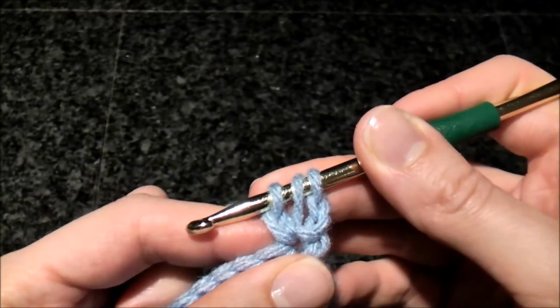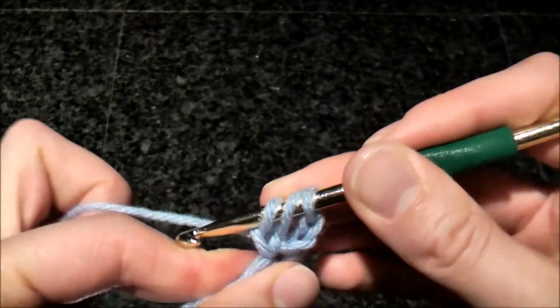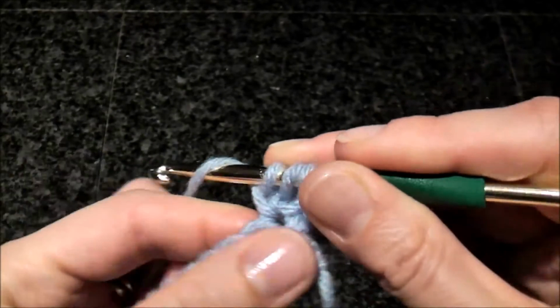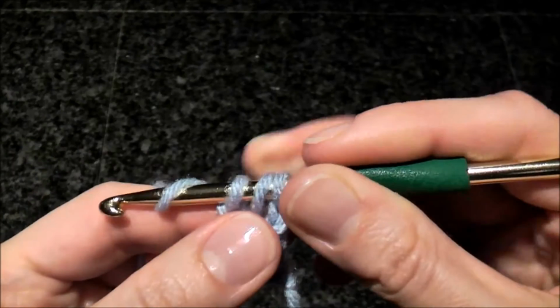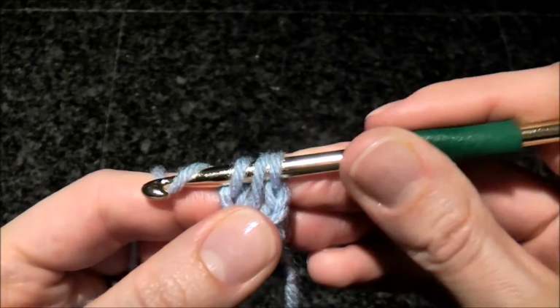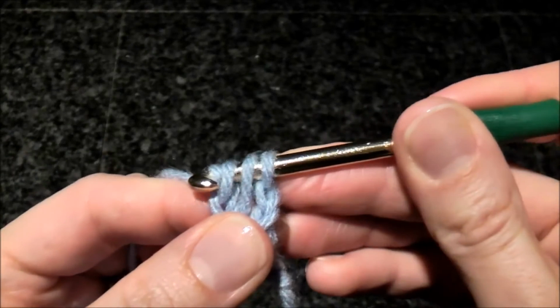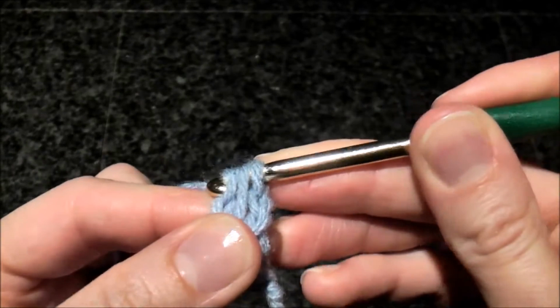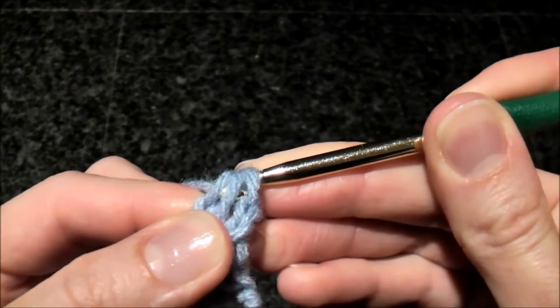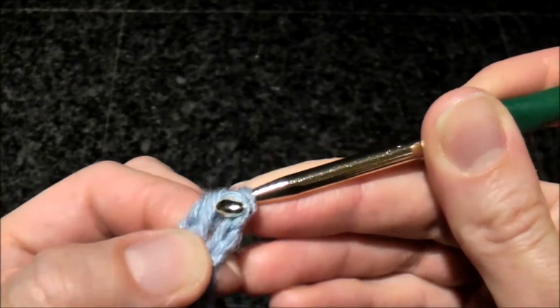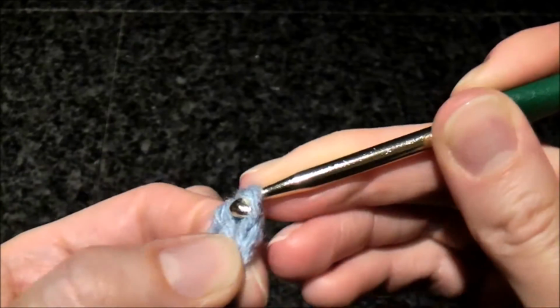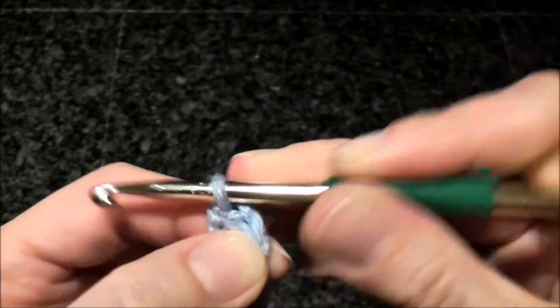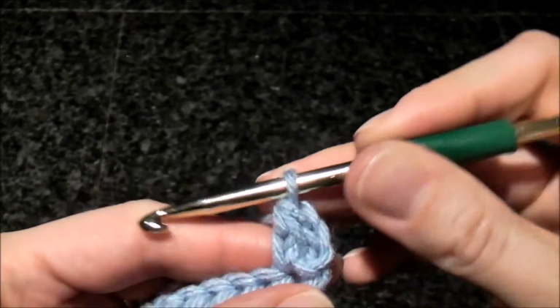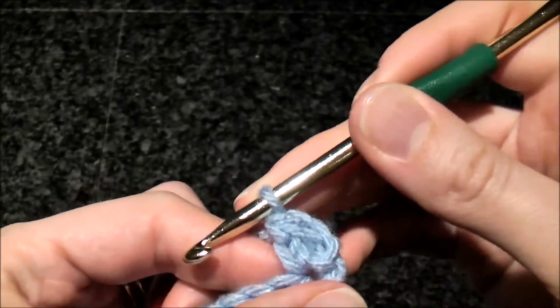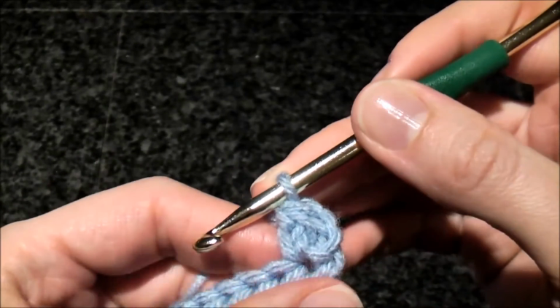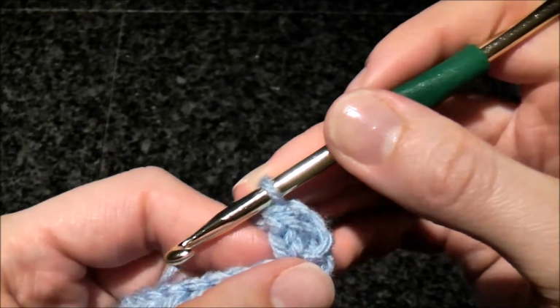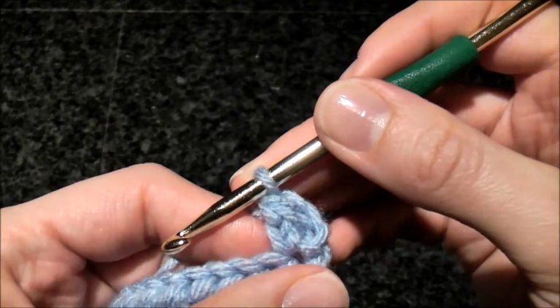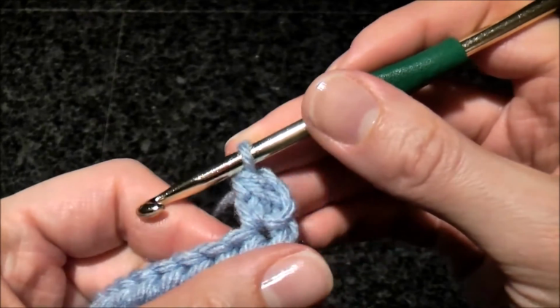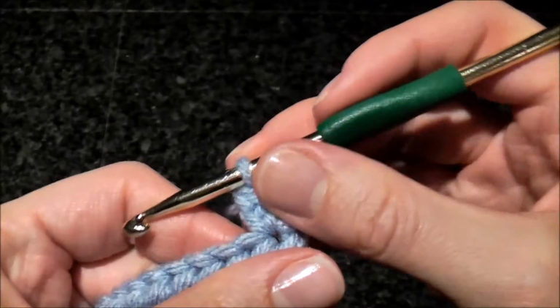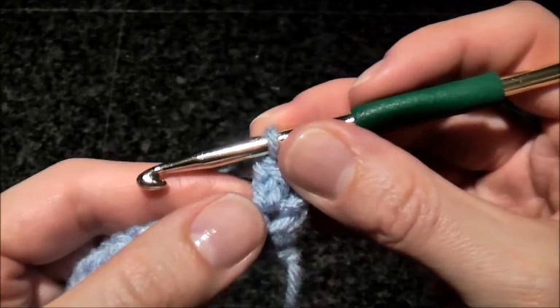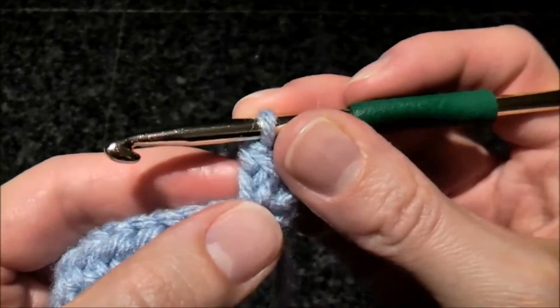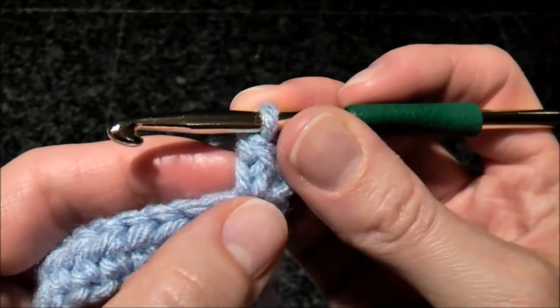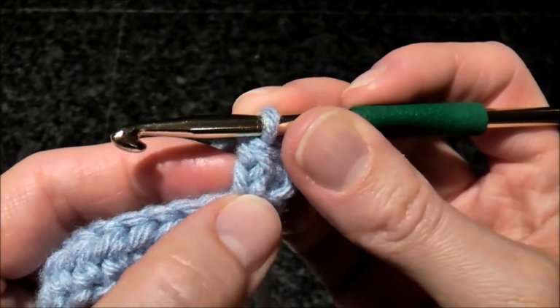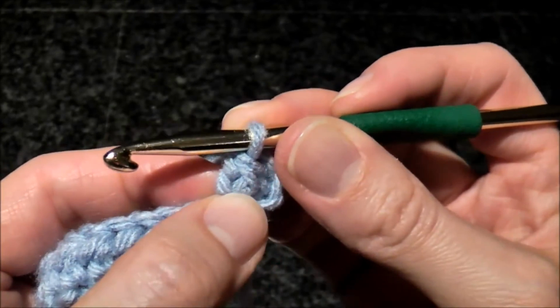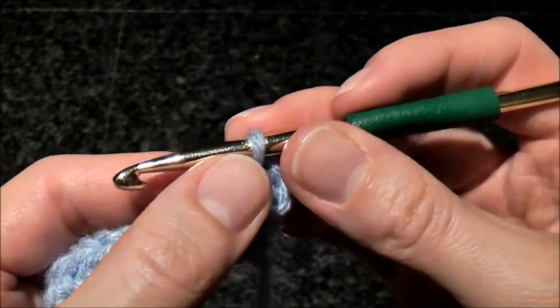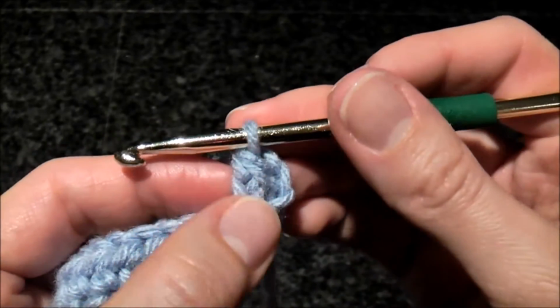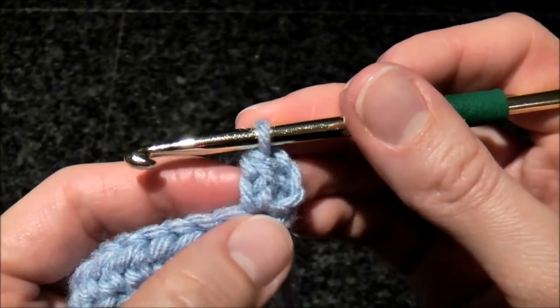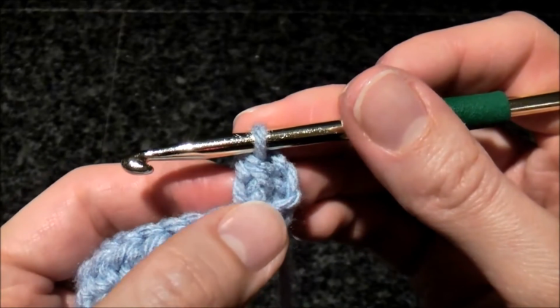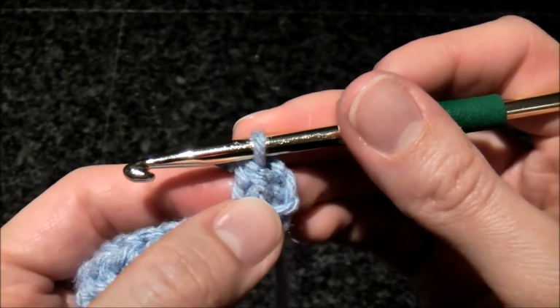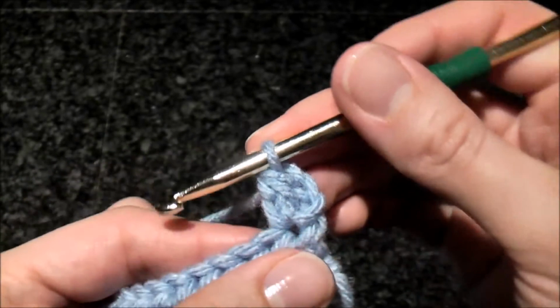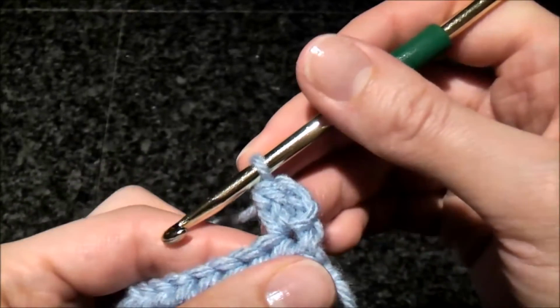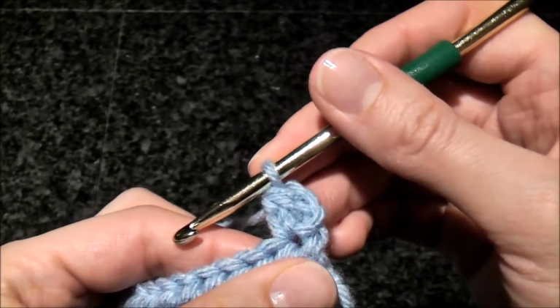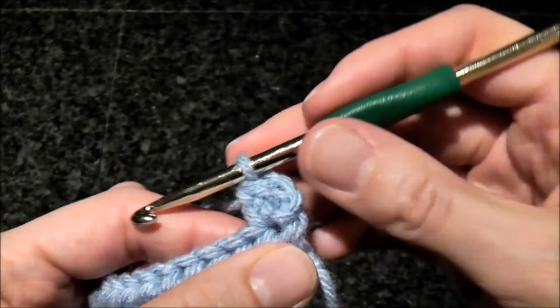Now do another yarn over and pull through all three loops. So this is what you did here — you kind of extended your half double crochet stitch by one loop here in the bottom.